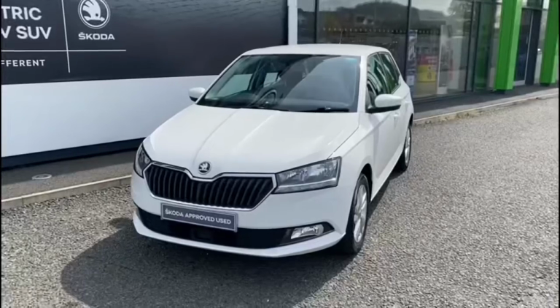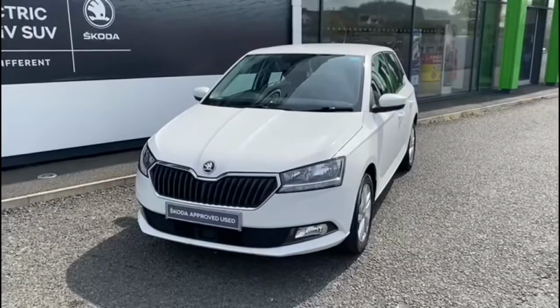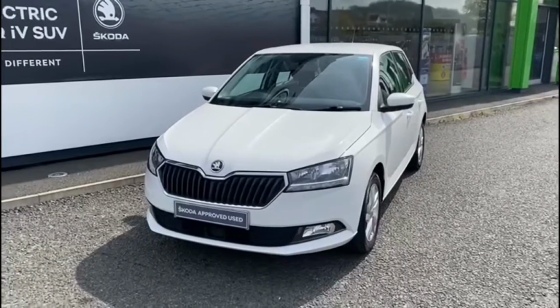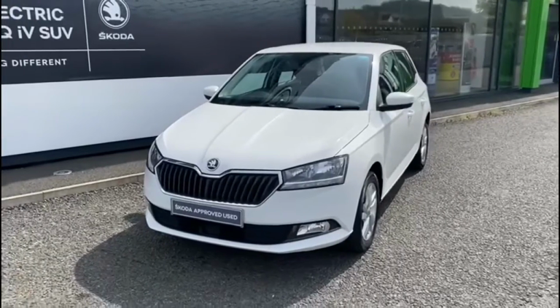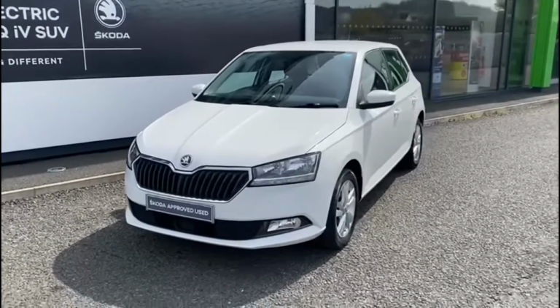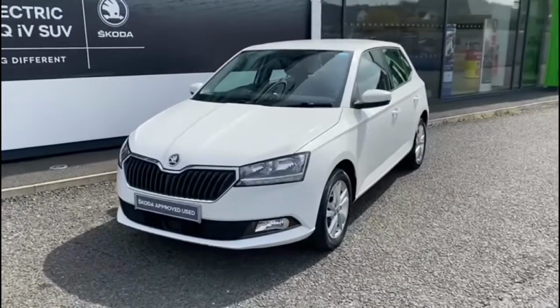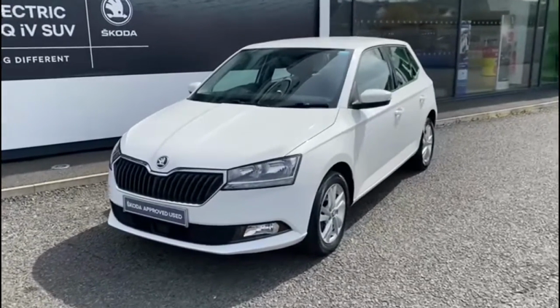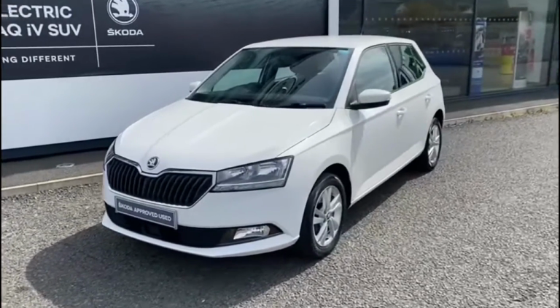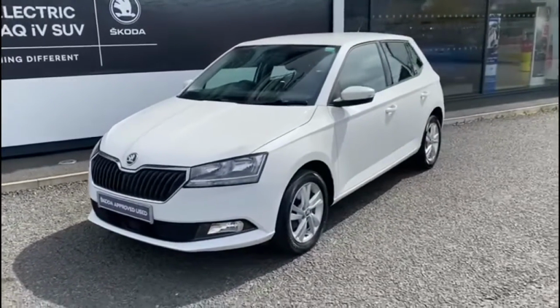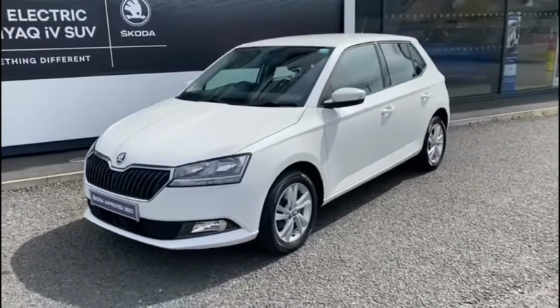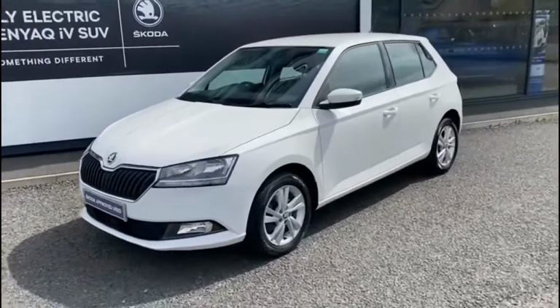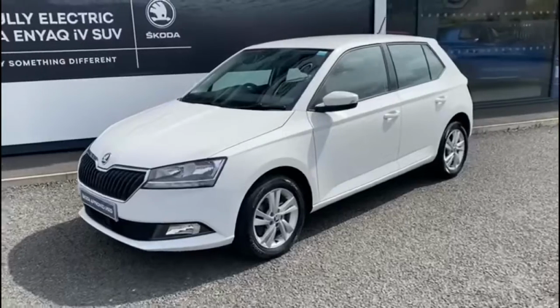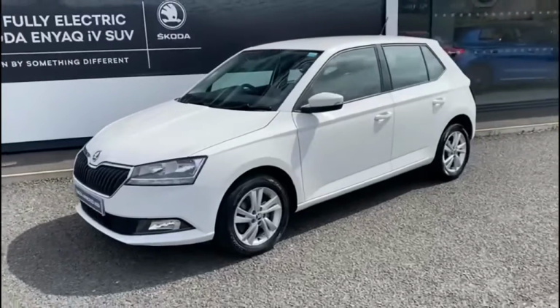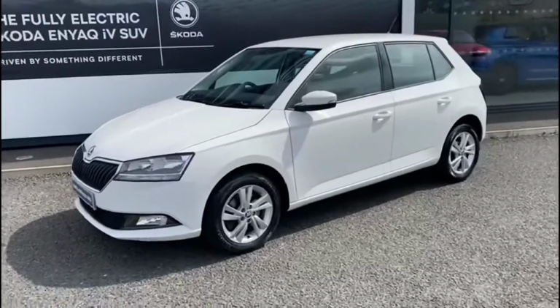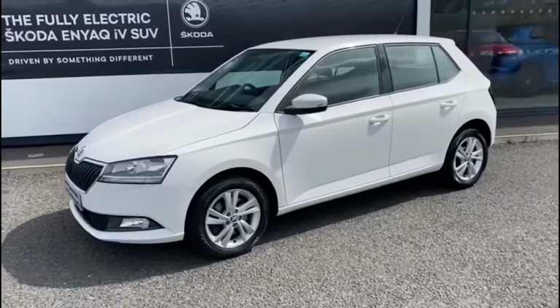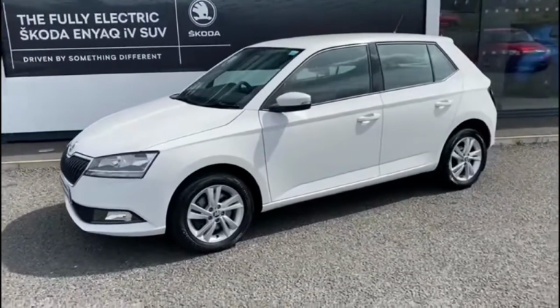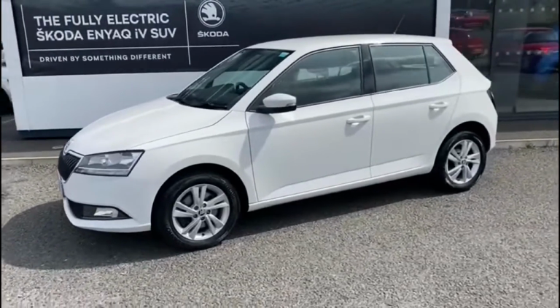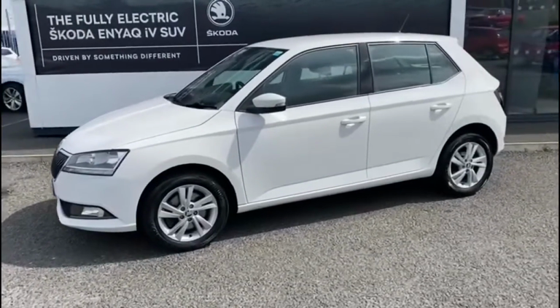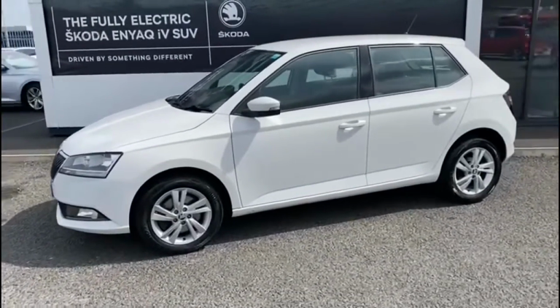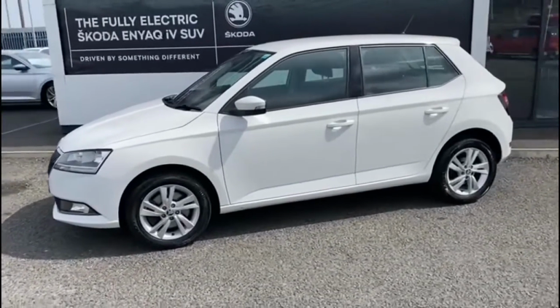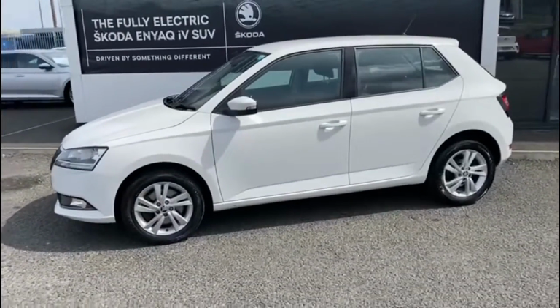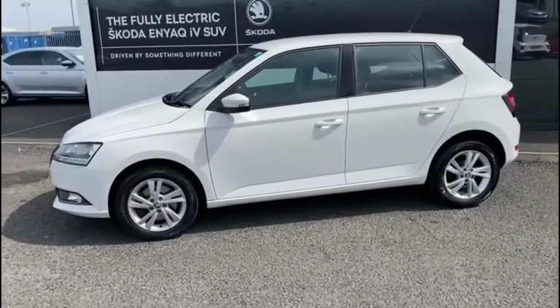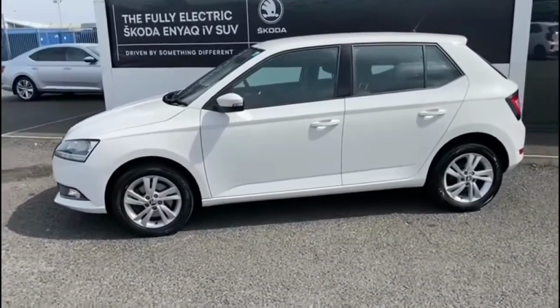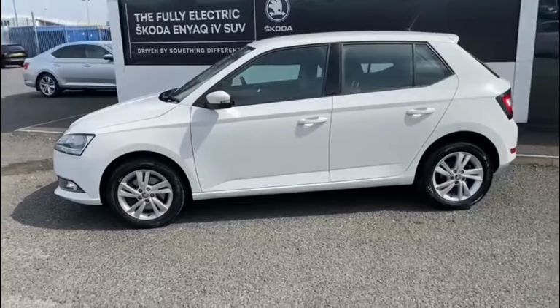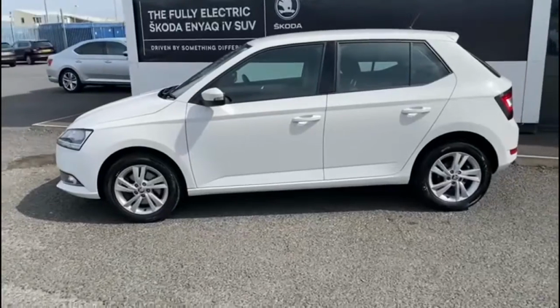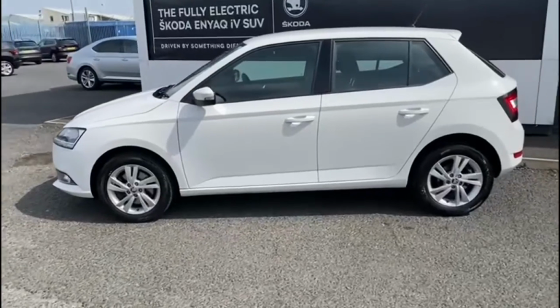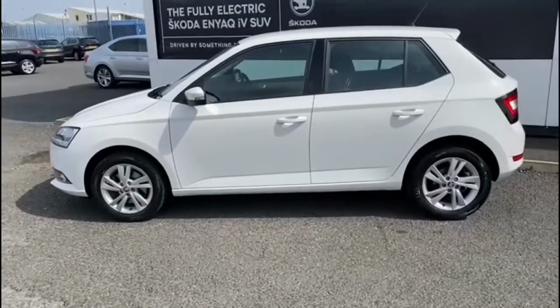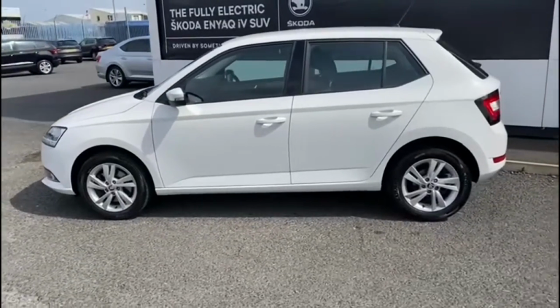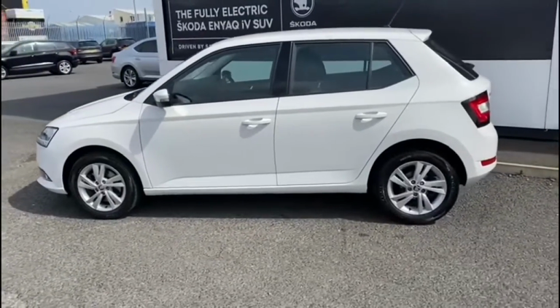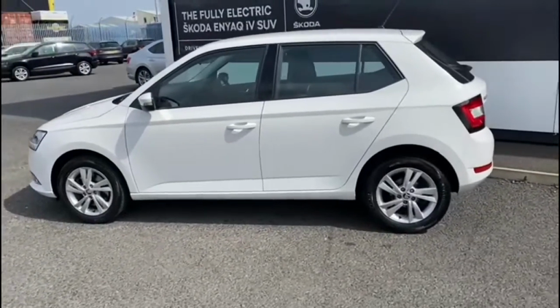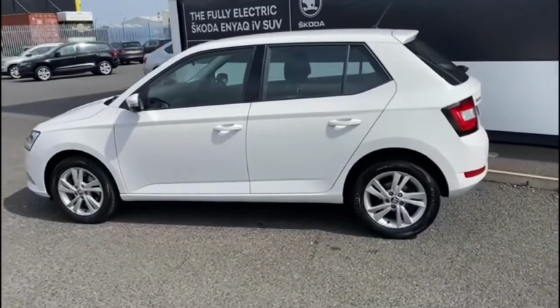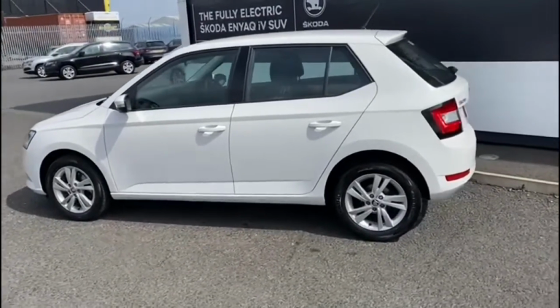Here we have a 2019 Skoda Fabia. It's a 1.0L MPI 75hp and it's the SE model. The vehicle, as you can see, is finished in candy white.